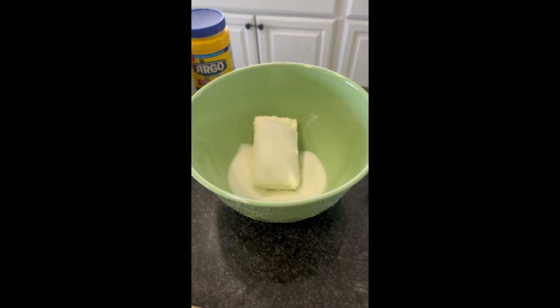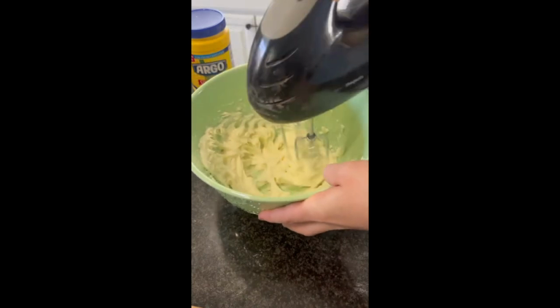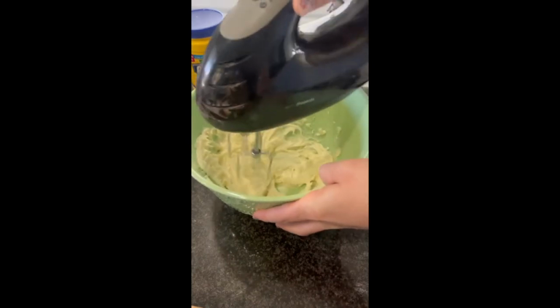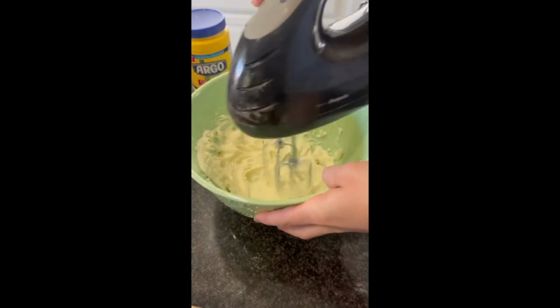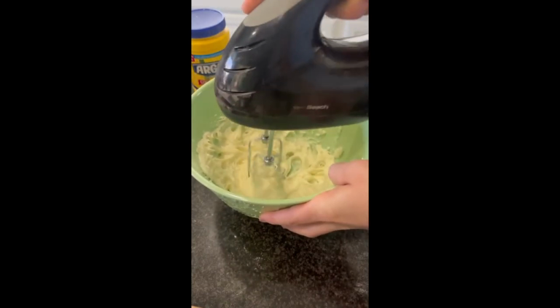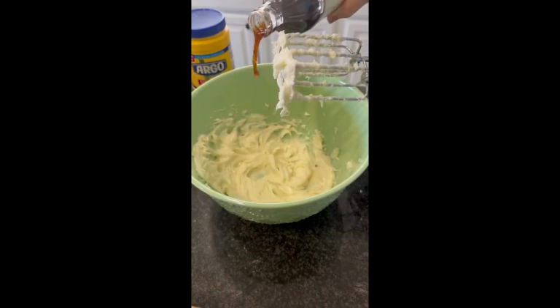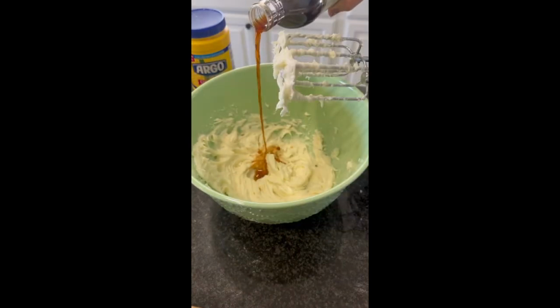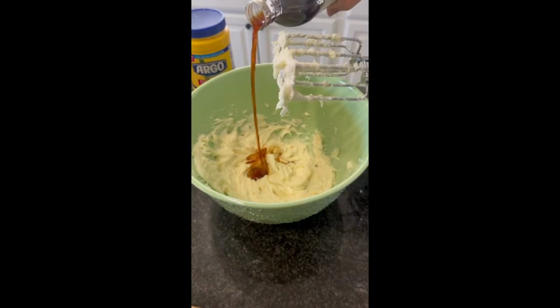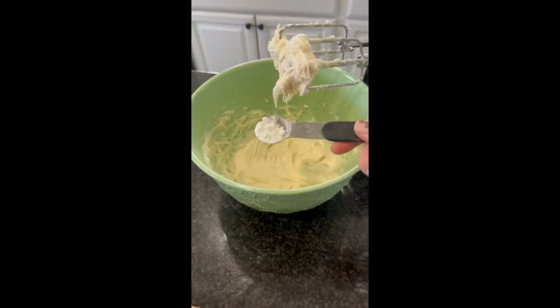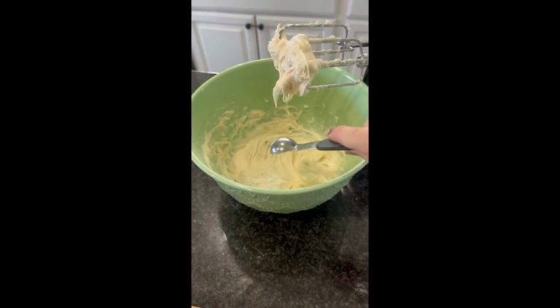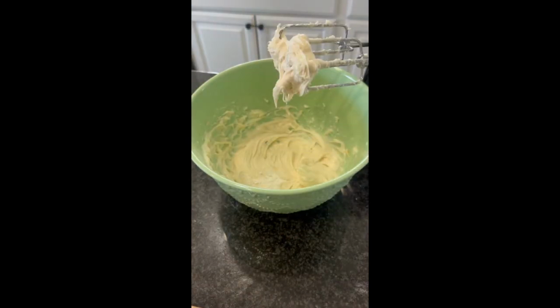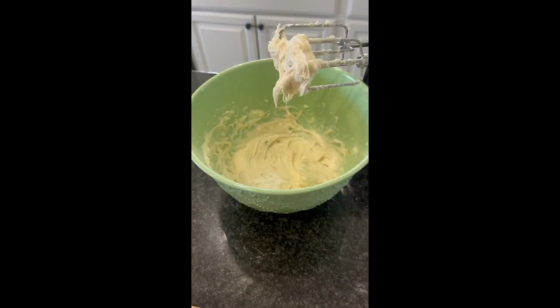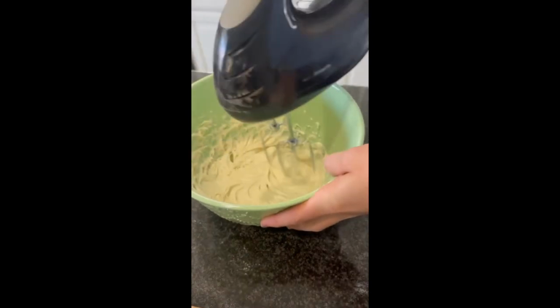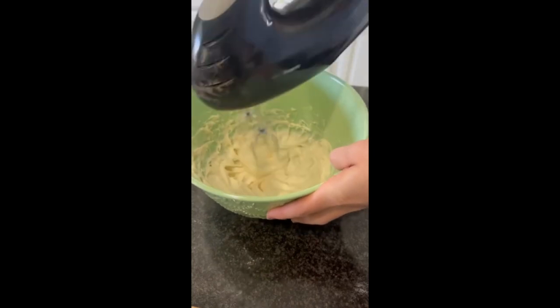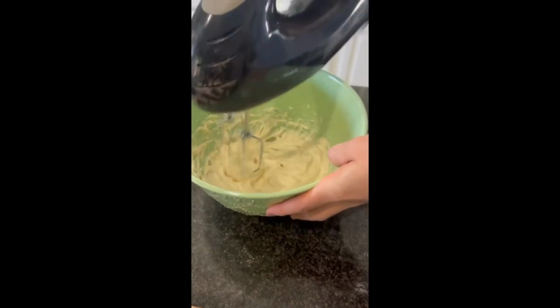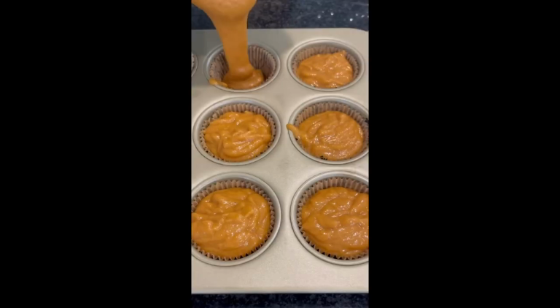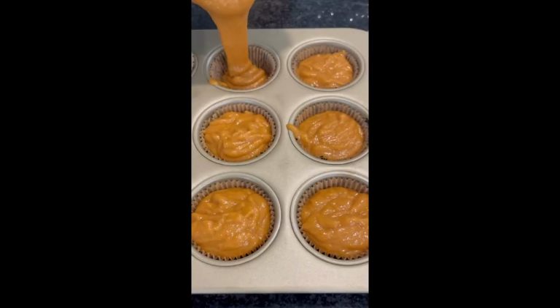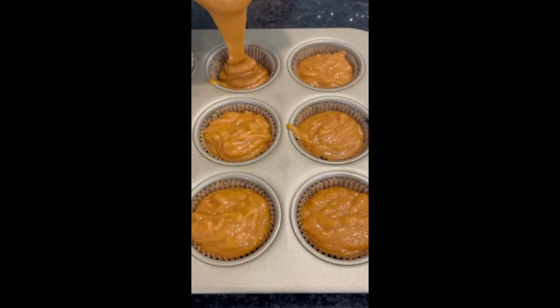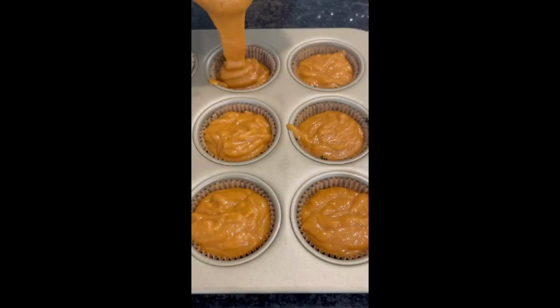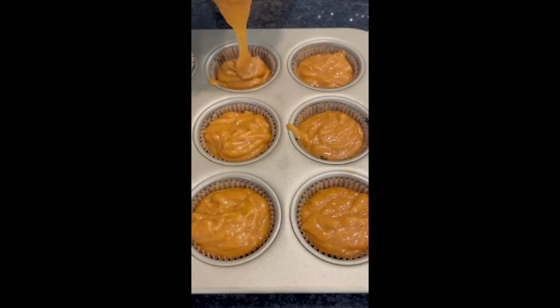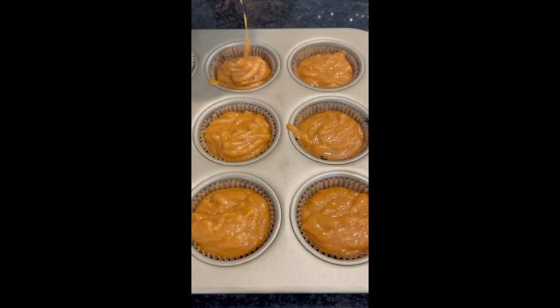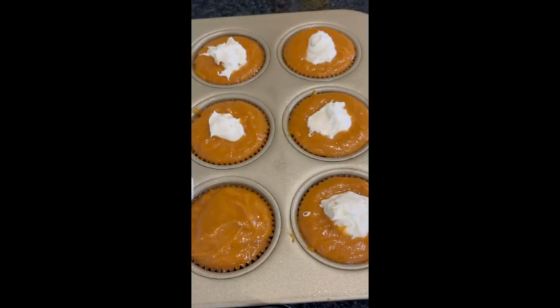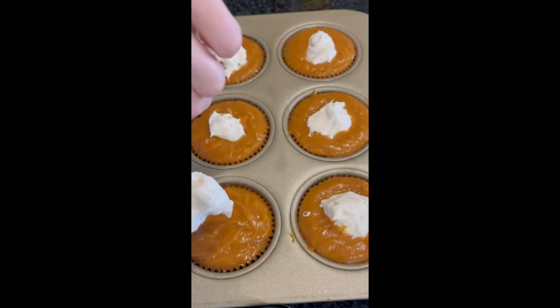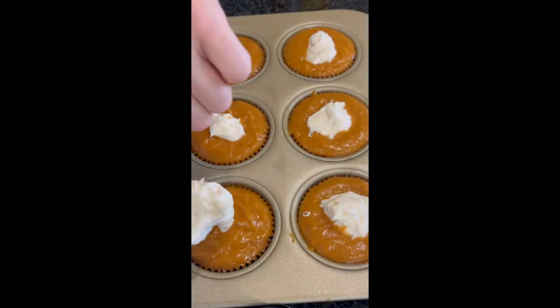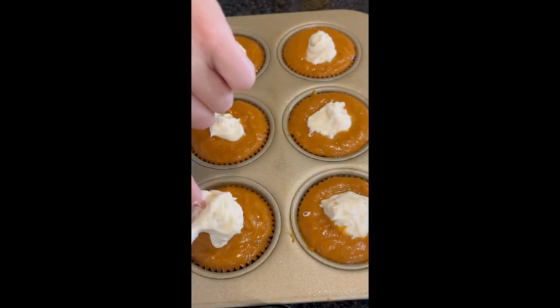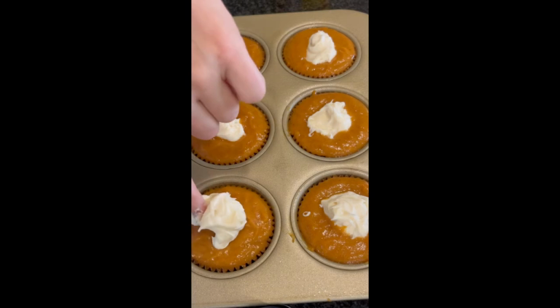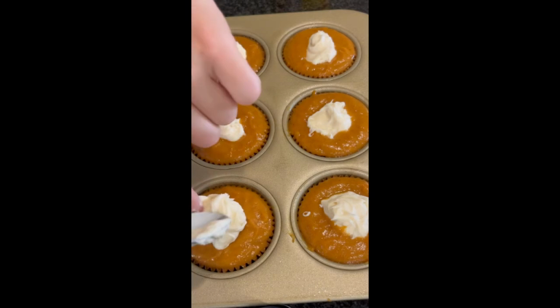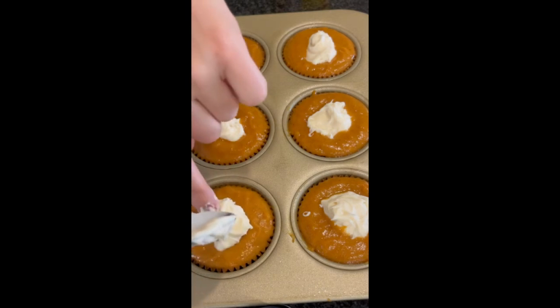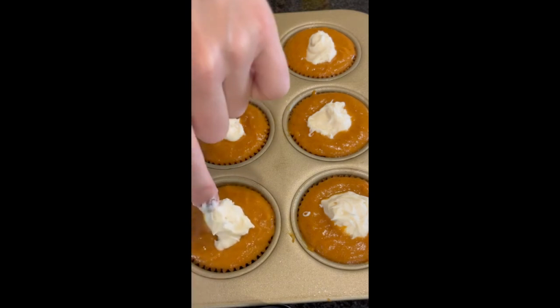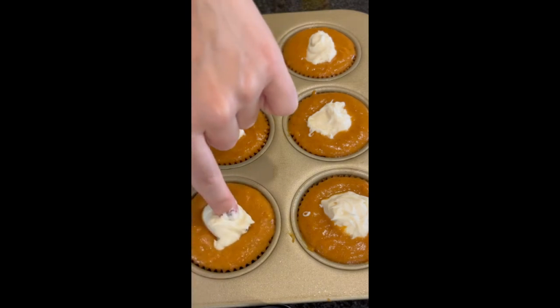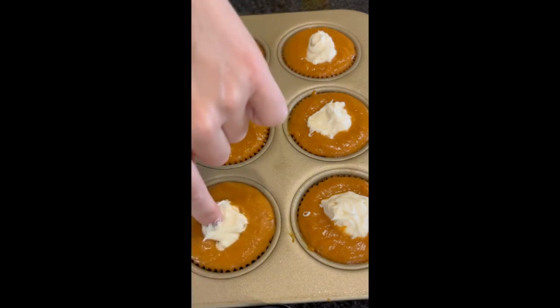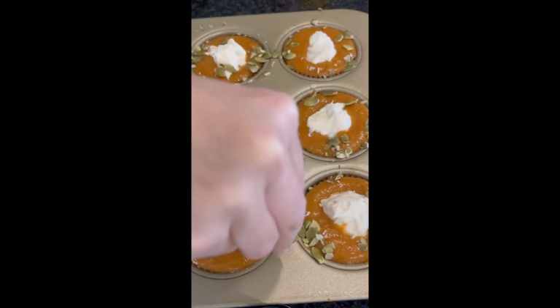...some softened cream cheese, sugar, vanilla extract, and some cornstarch. Then in a lined standard 12-size muffin tin, fill the muffin tins up all the way with the pumpkin mixture and then put heavy dollops of cream cheese filling in the center.